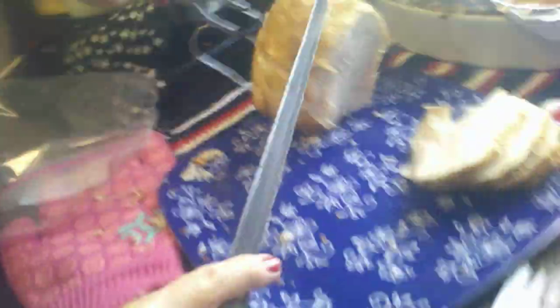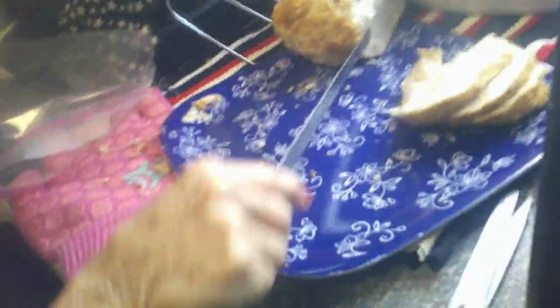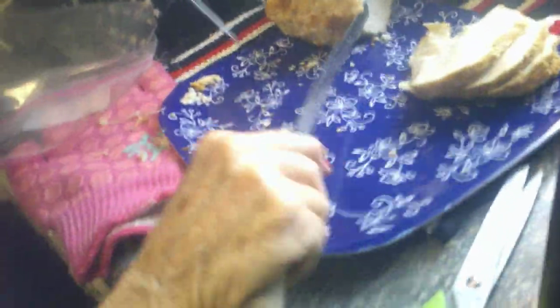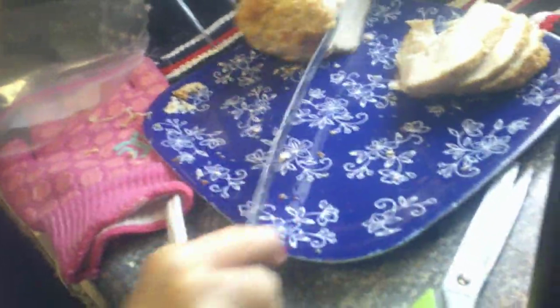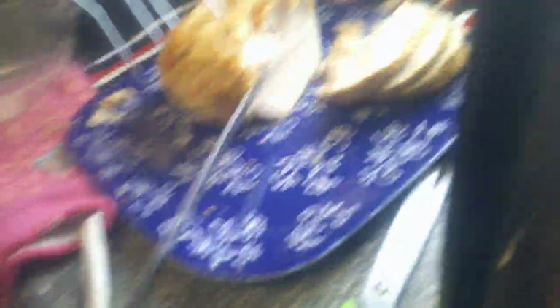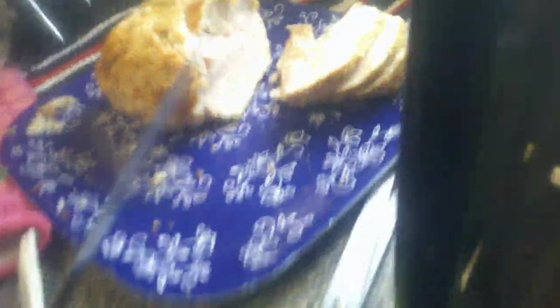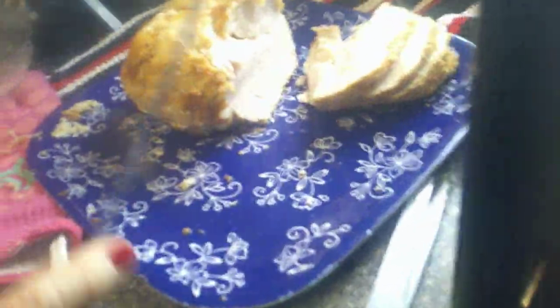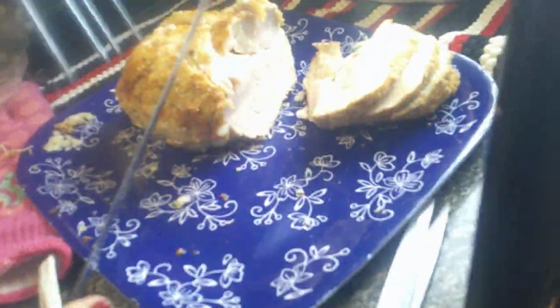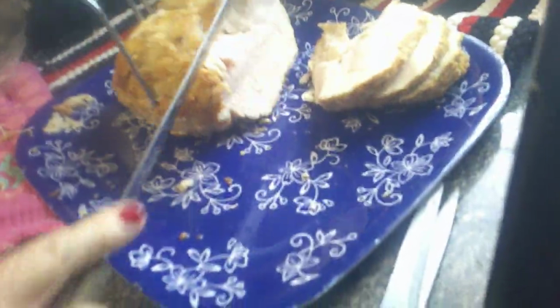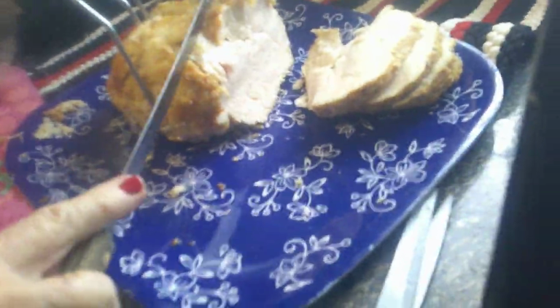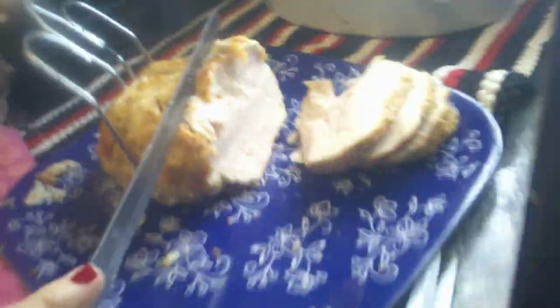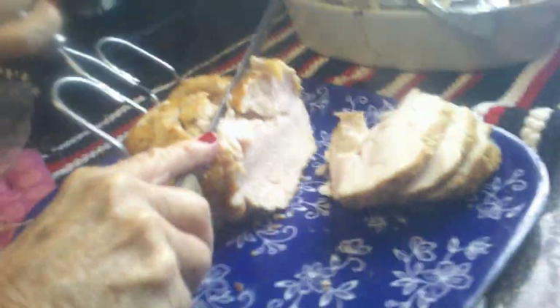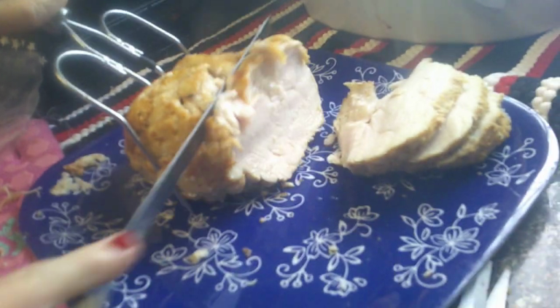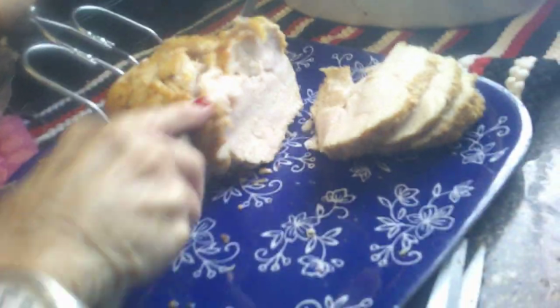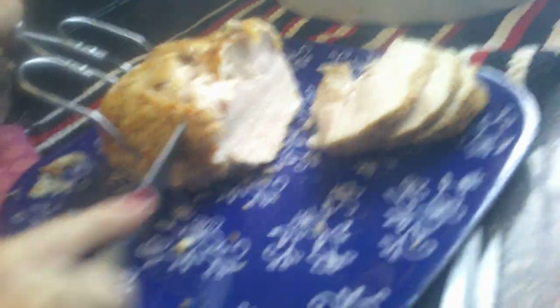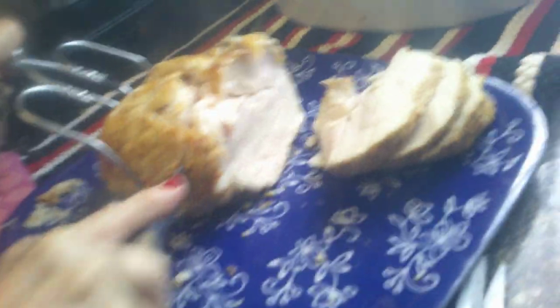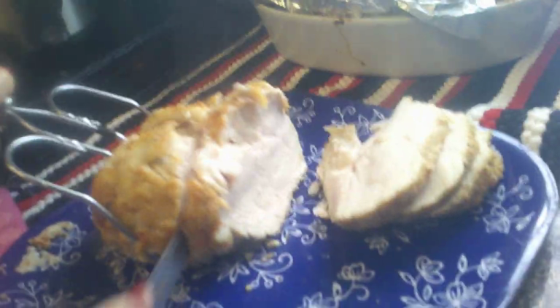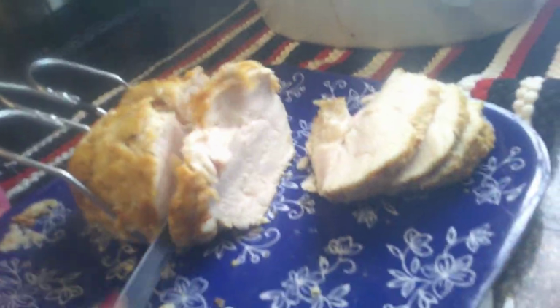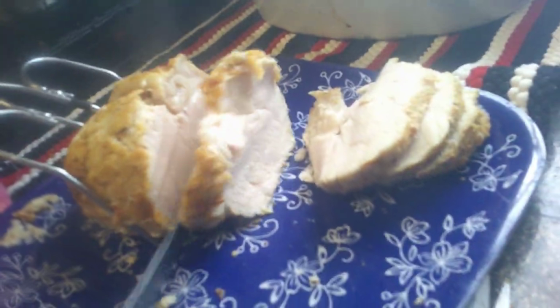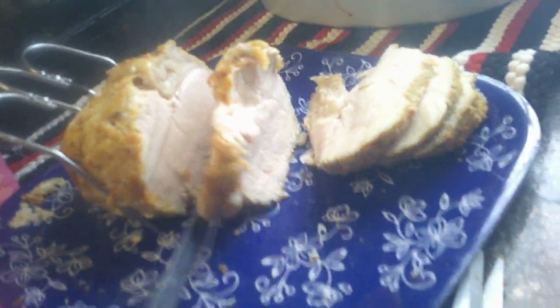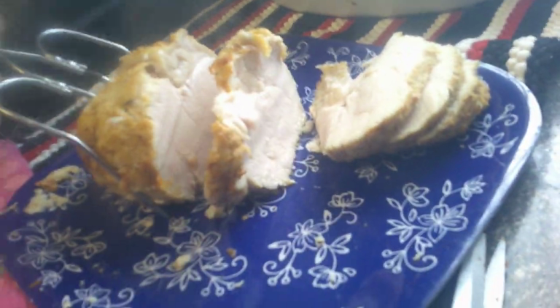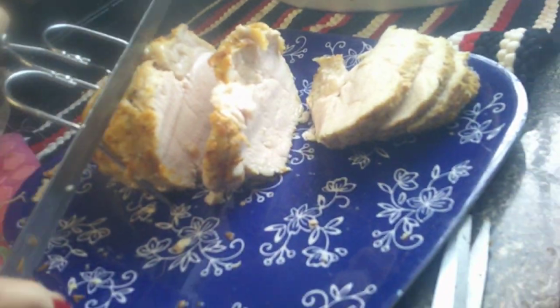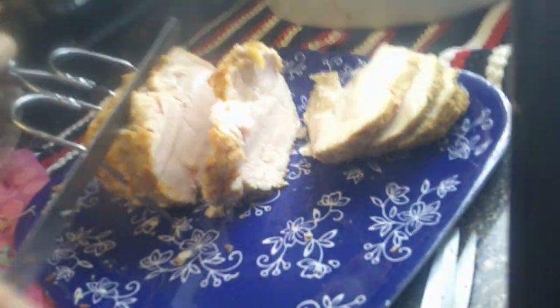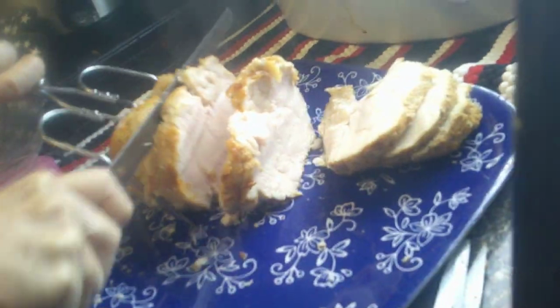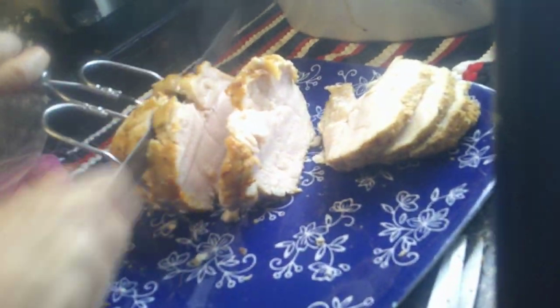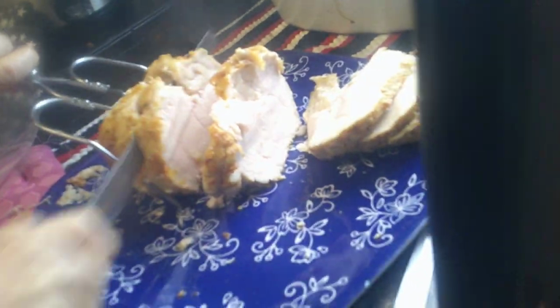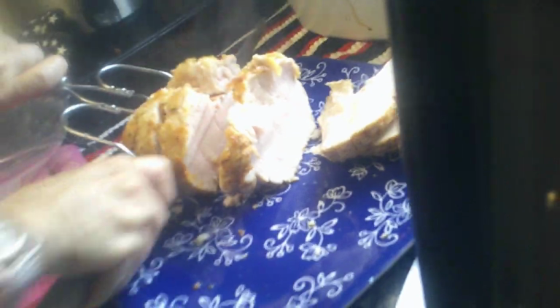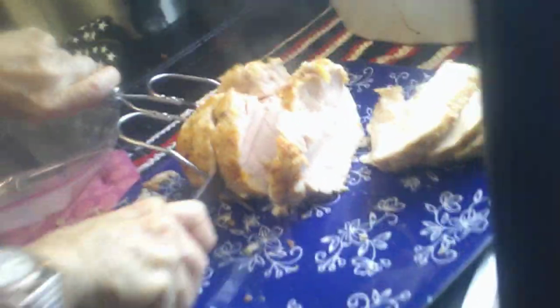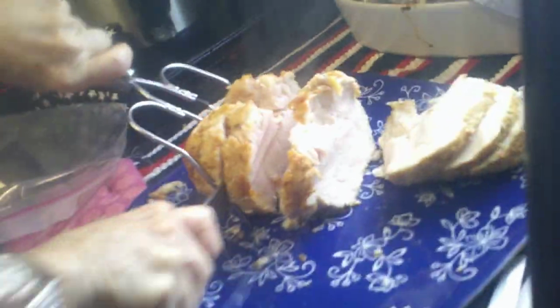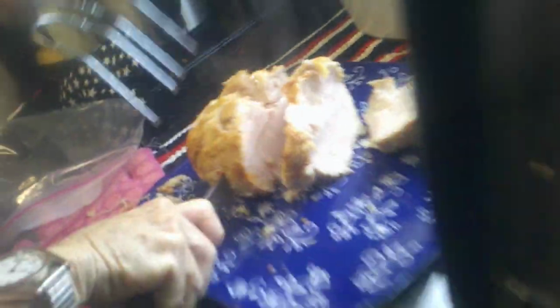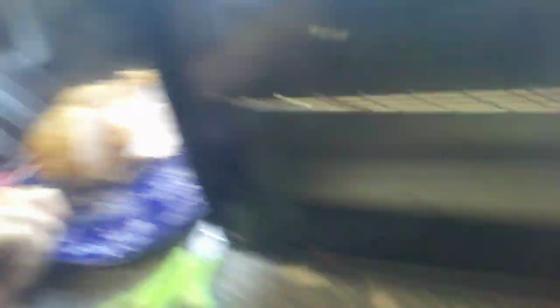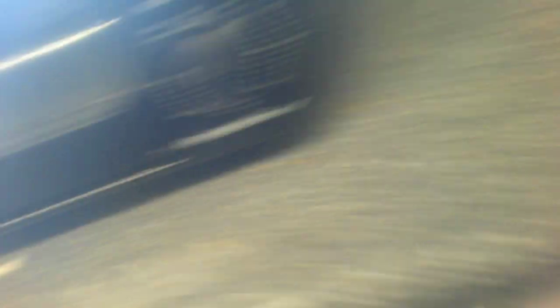Welcome back. Everything is done and my mom is cutting the turkey breast. And look at that, isn't that beautiful? That is gorgeous. See the steam coming off it, it's gorgeous.